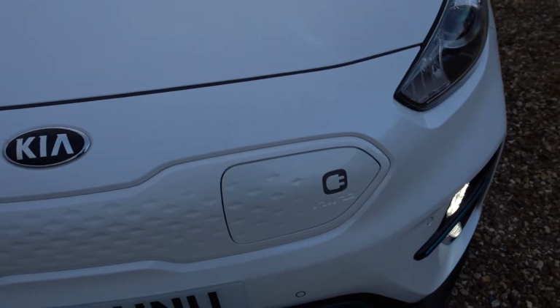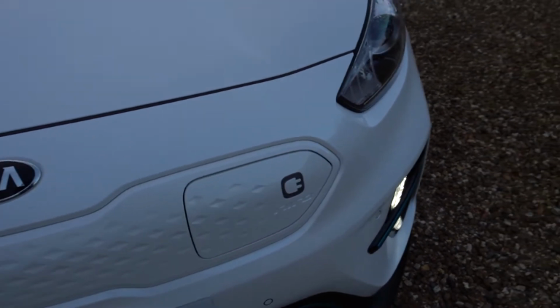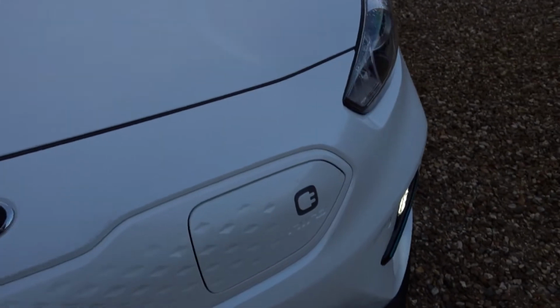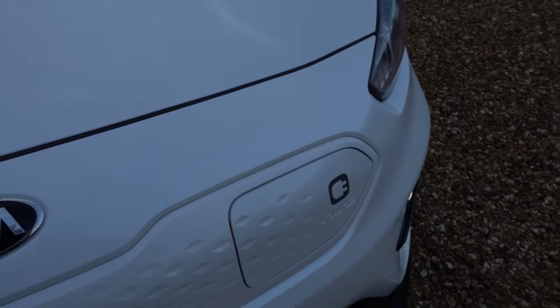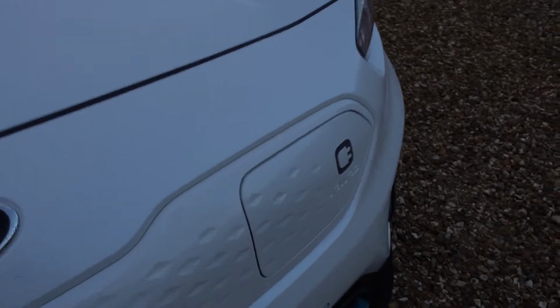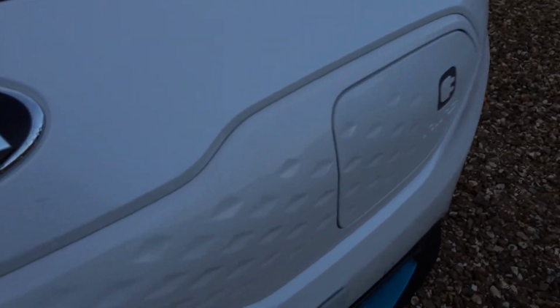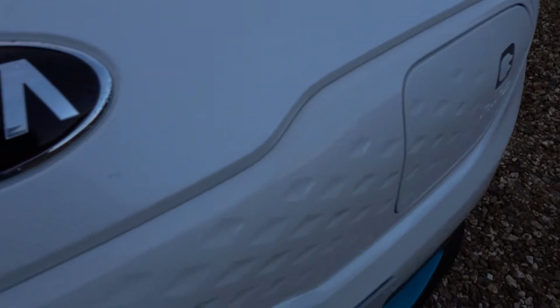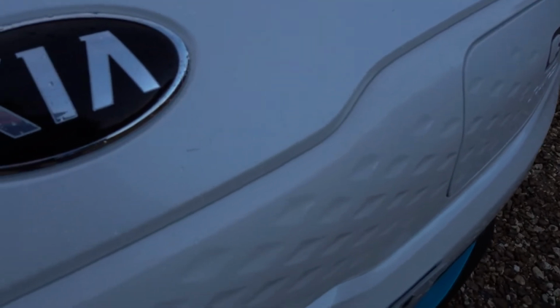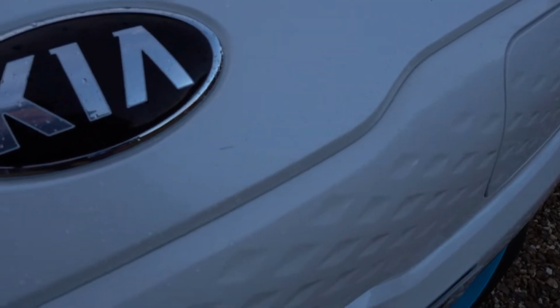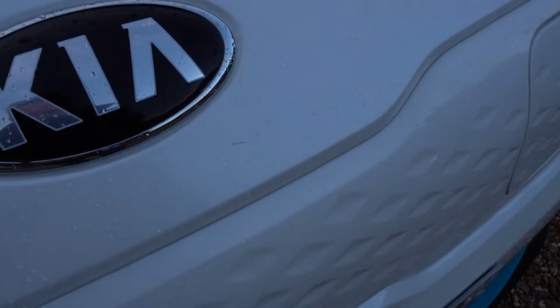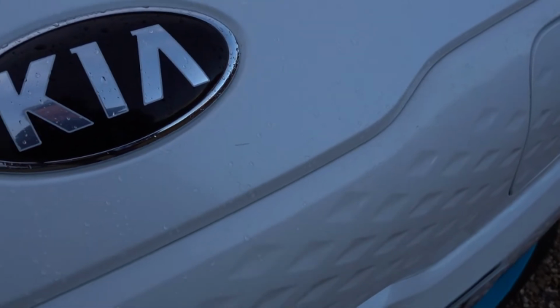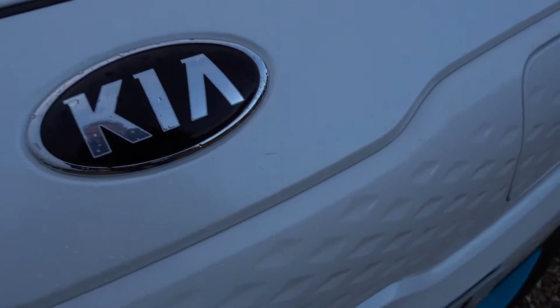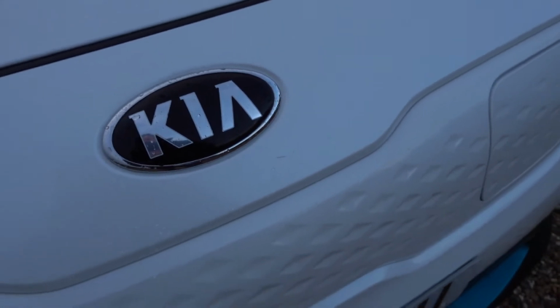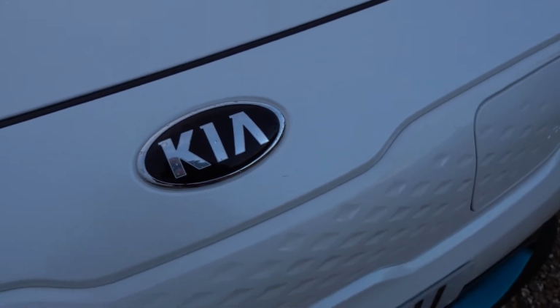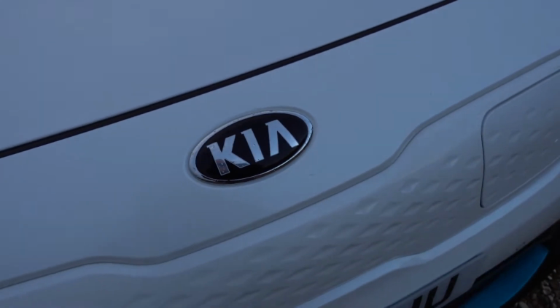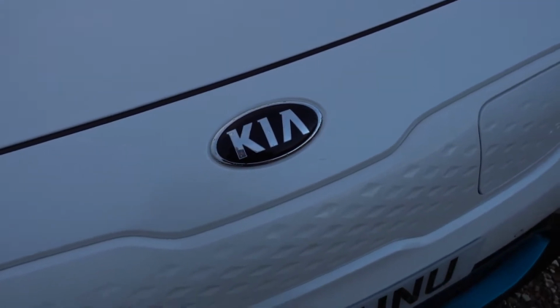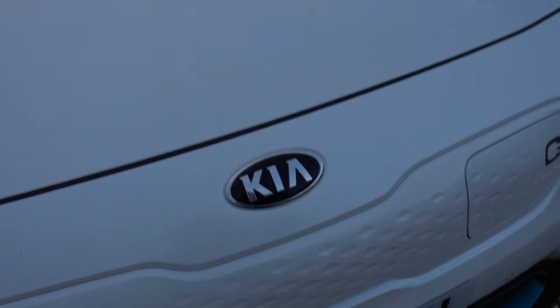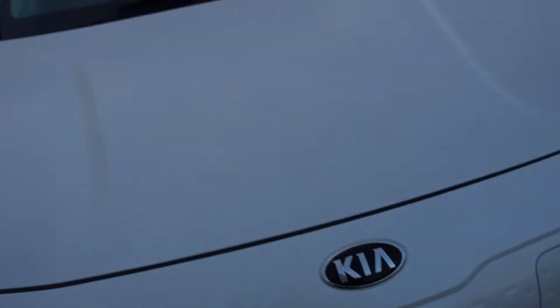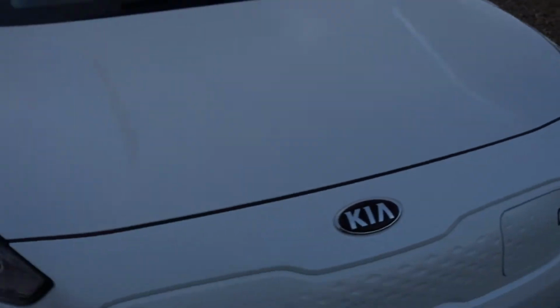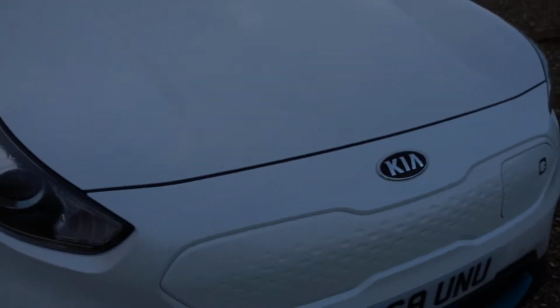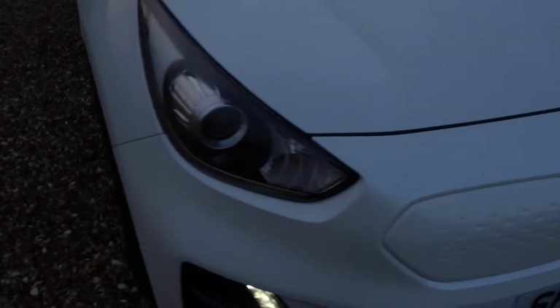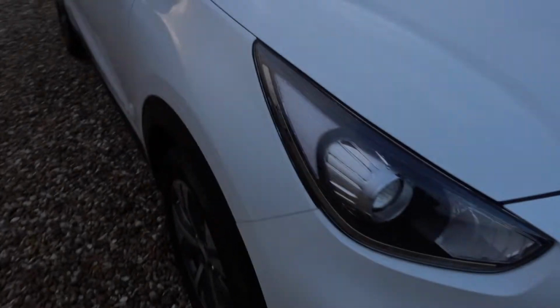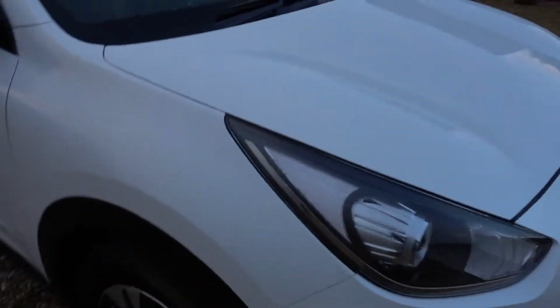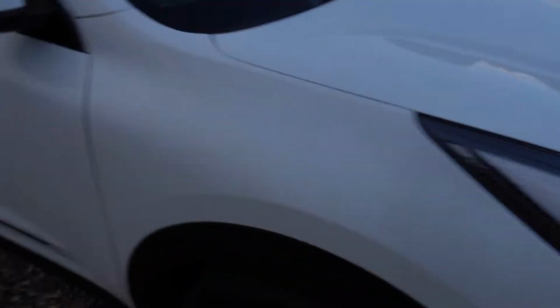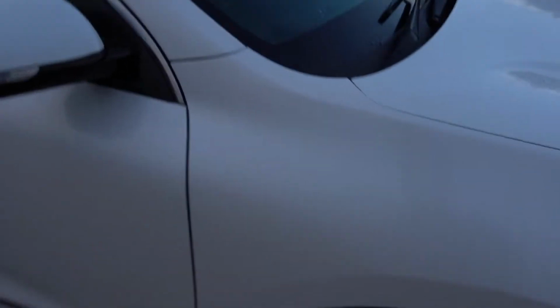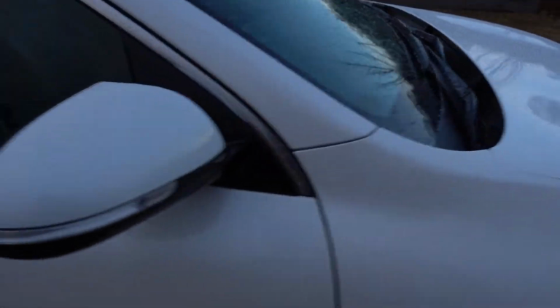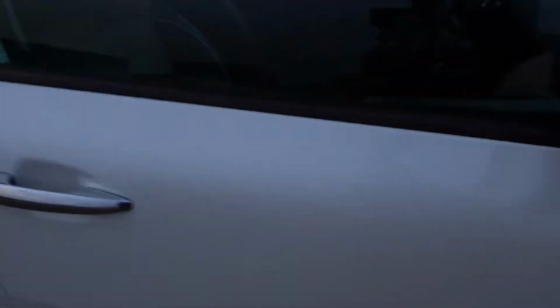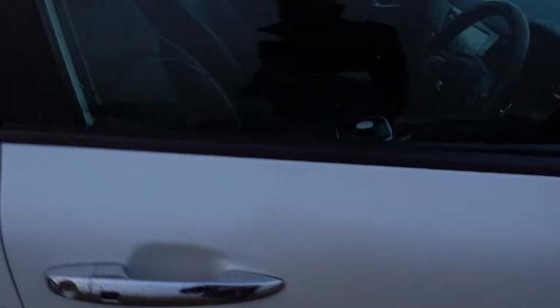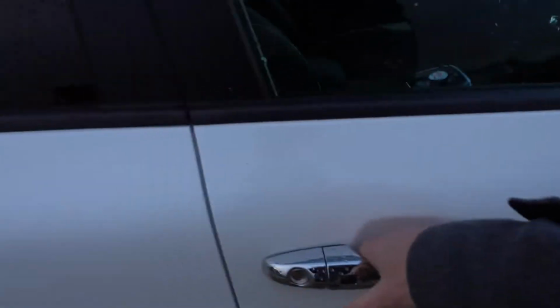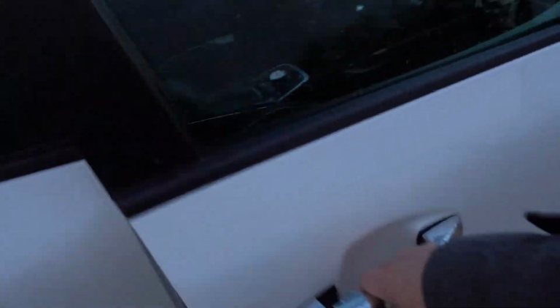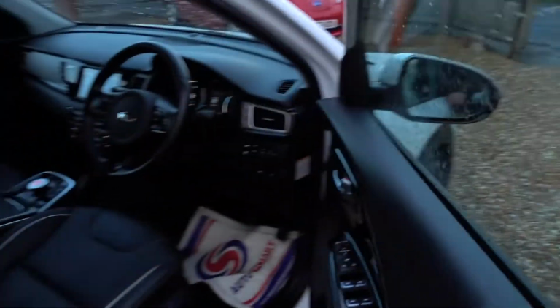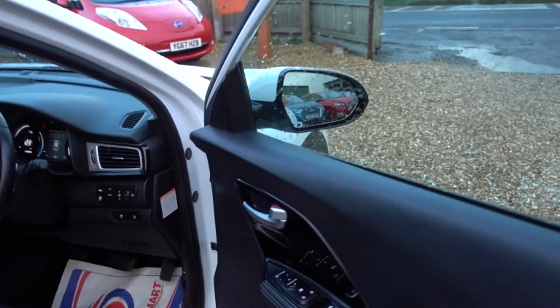There's a little scratch below the badge, again very, very small. Overall I think you're going to have to say this is in lovely condition. I do like it in the white as well.